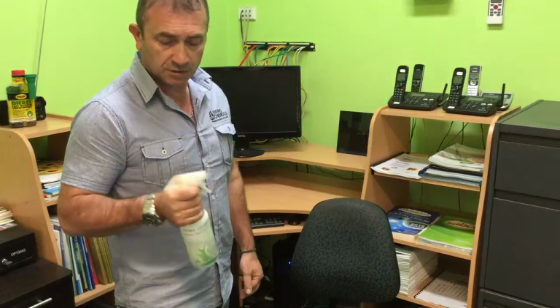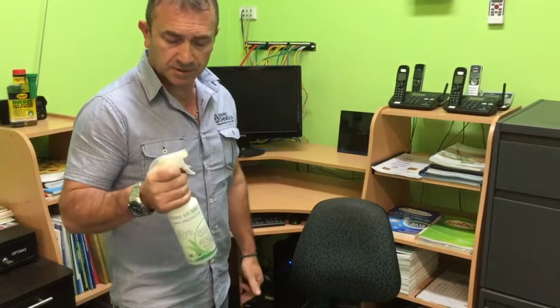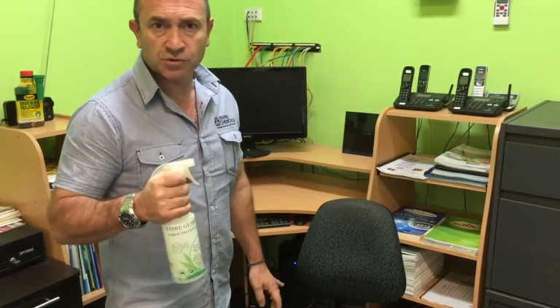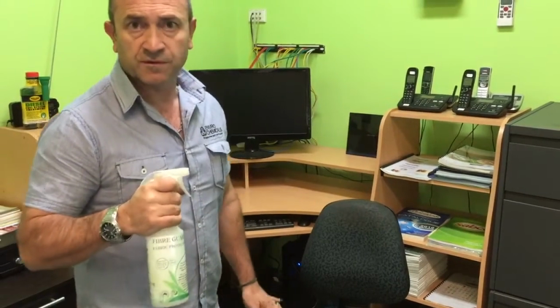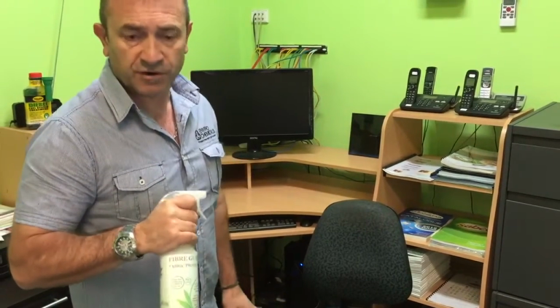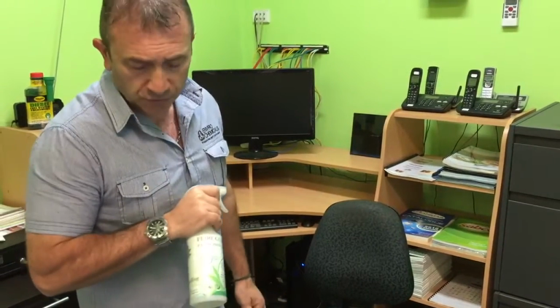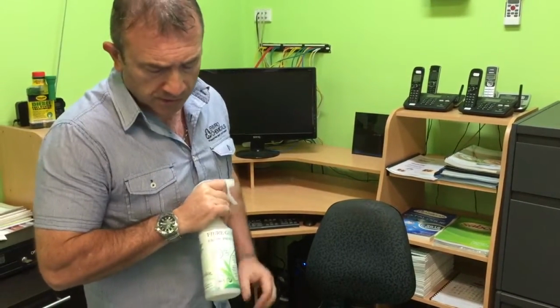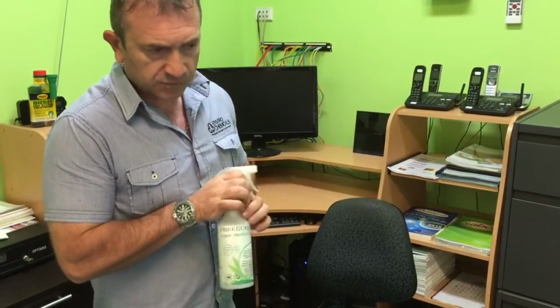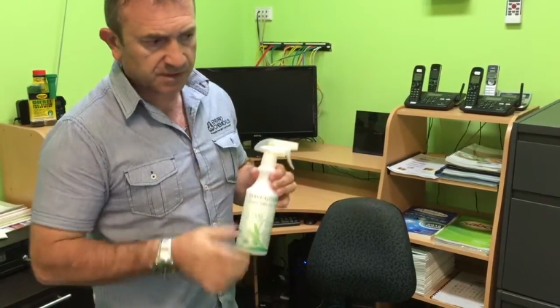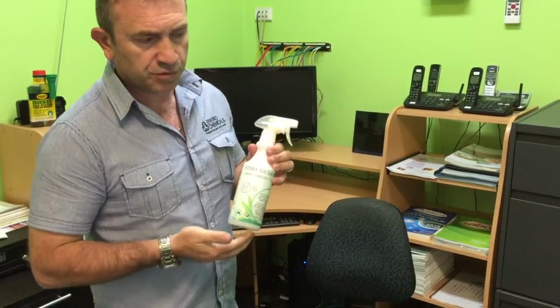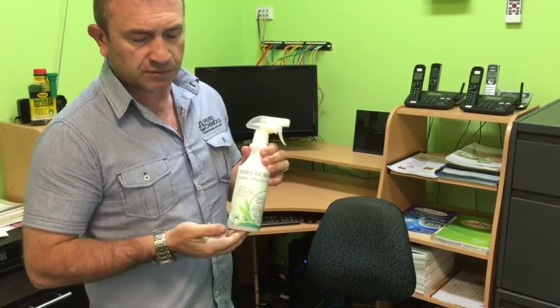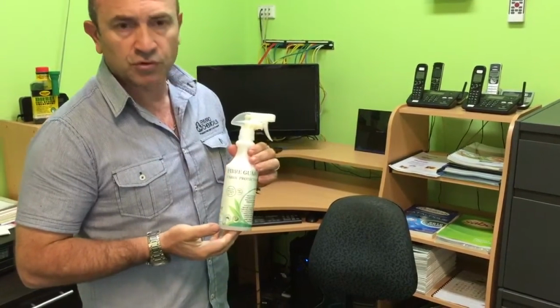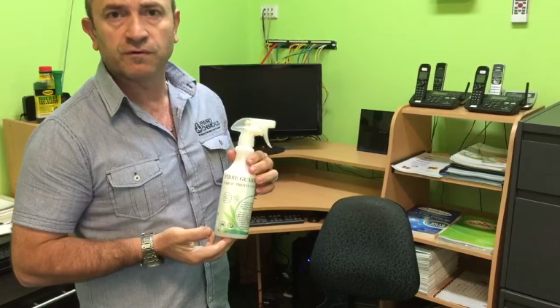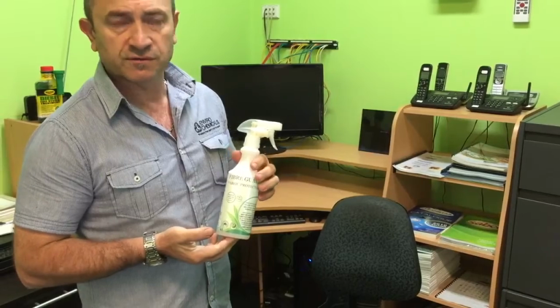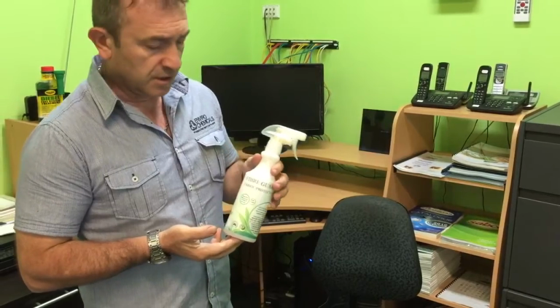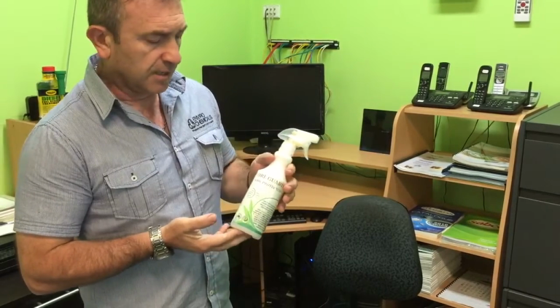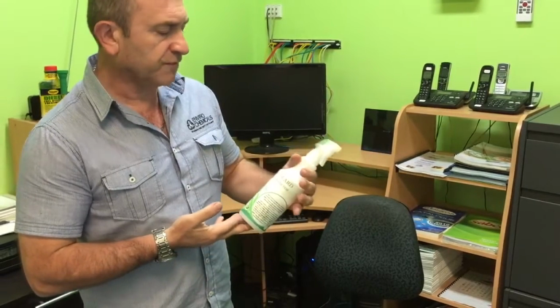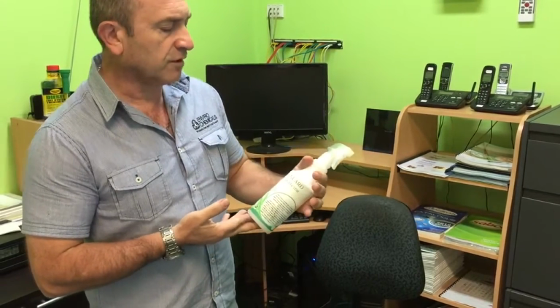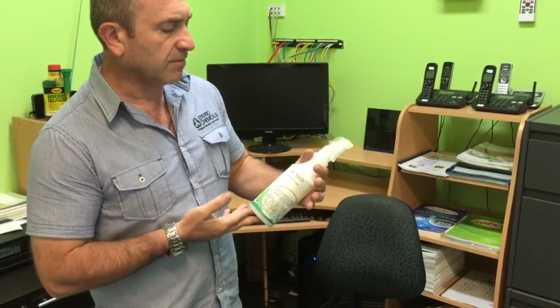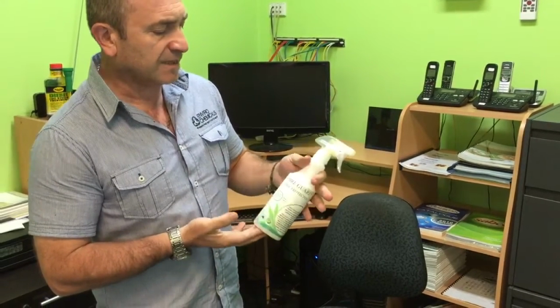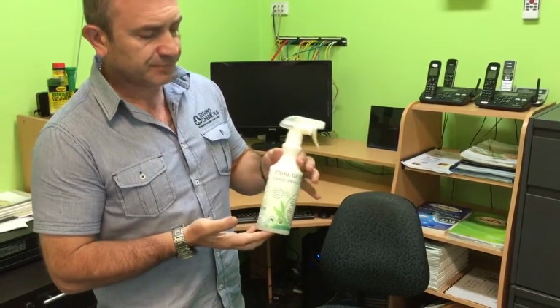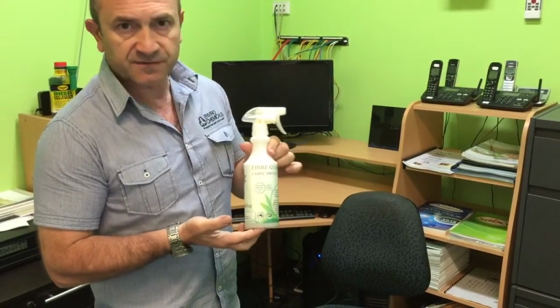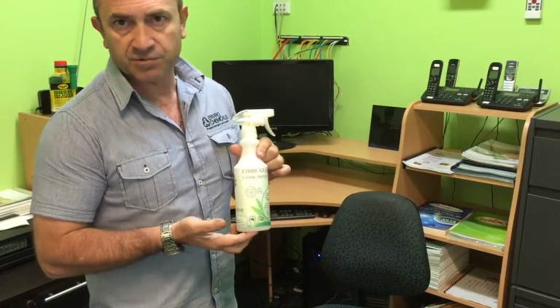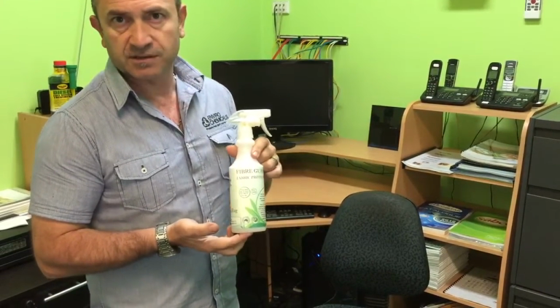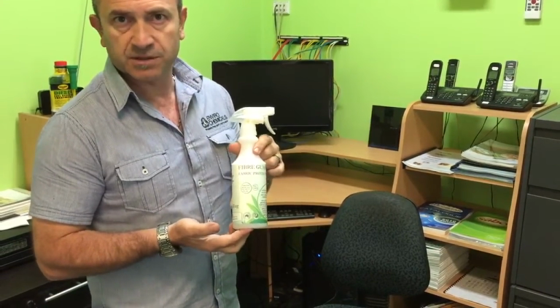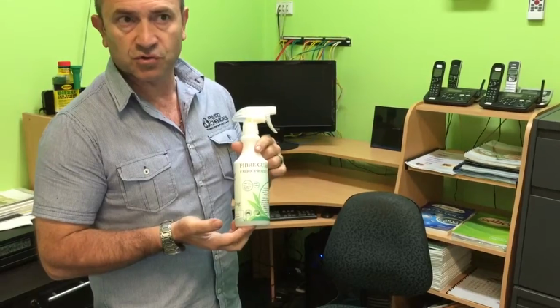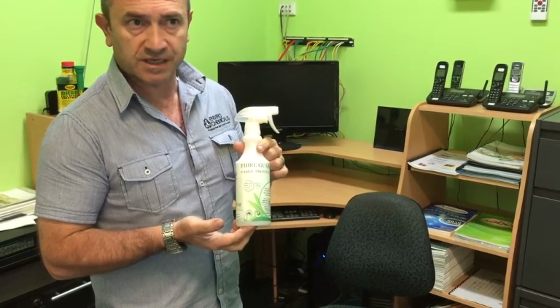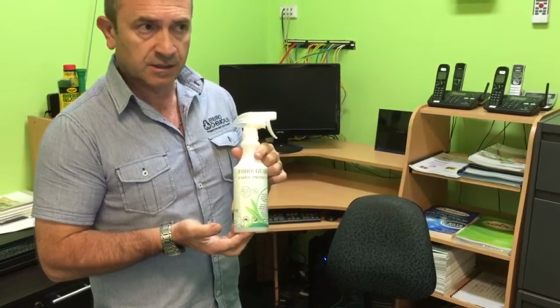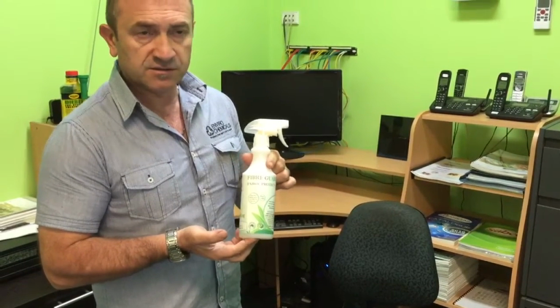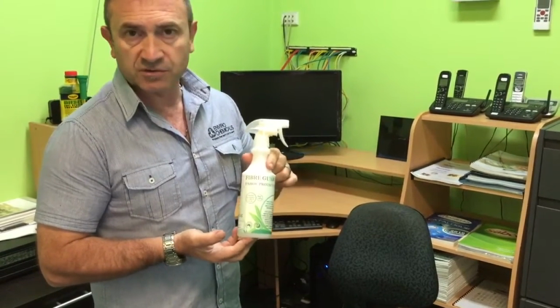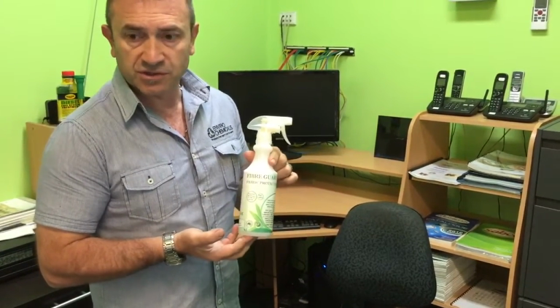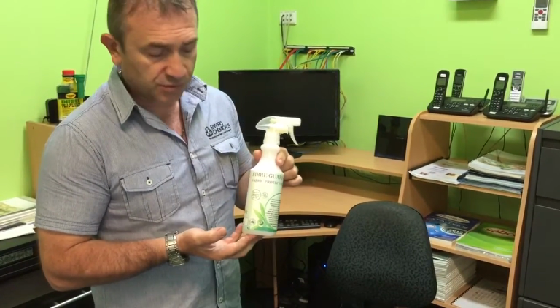Hello, my name is Erkin from Envira Chemicals. We just made a new product and we've got two versions of it. We've called it Fiber Guard. It's a fabric protector. It's a bit like Scotch Guarding. This is a new technology product.